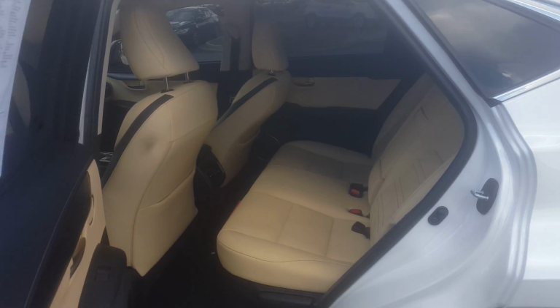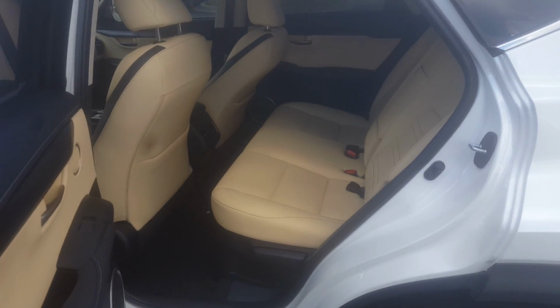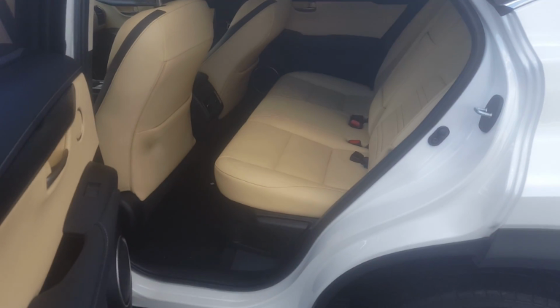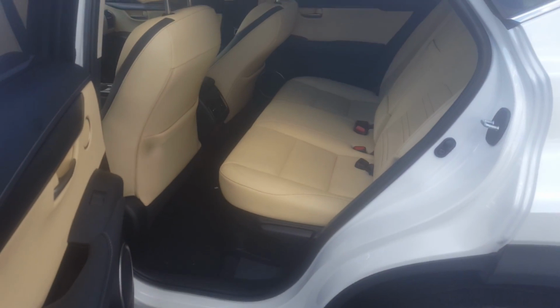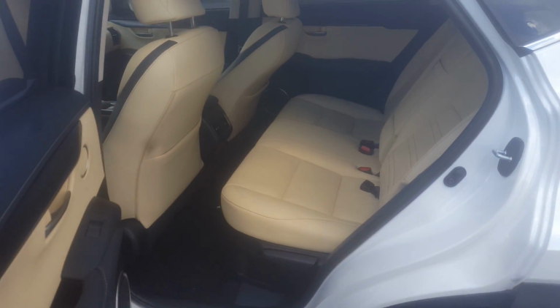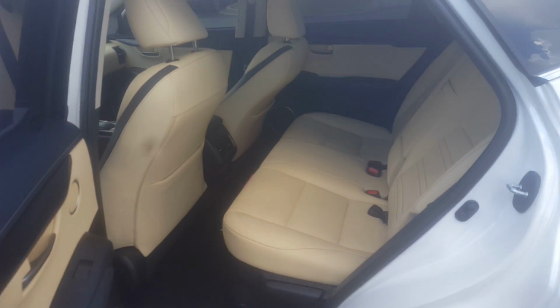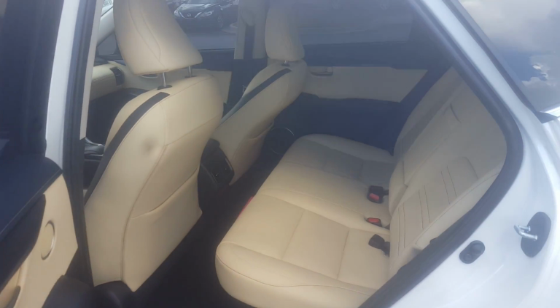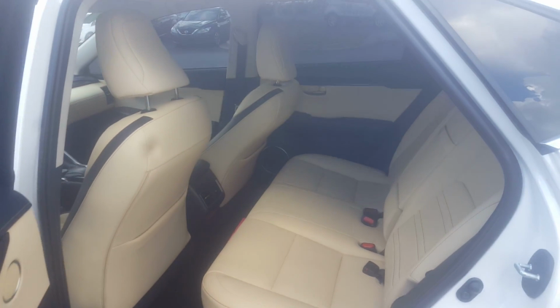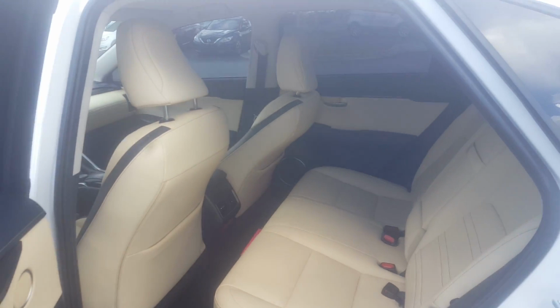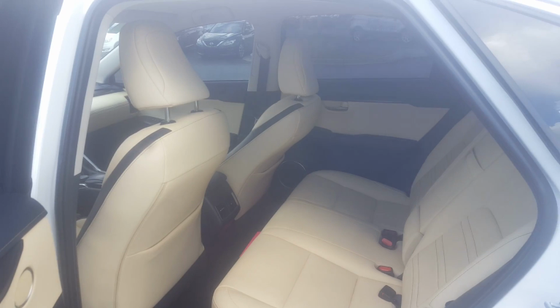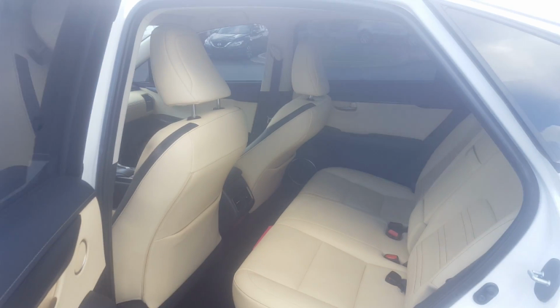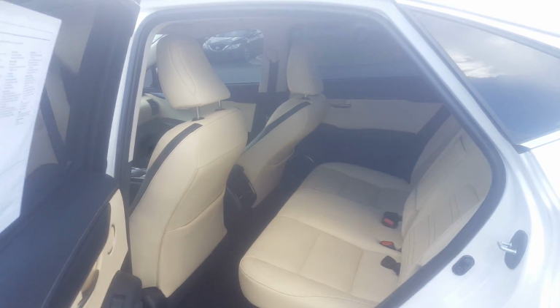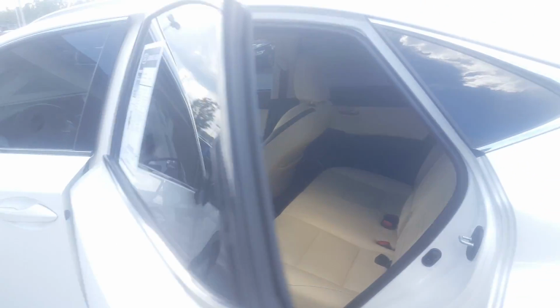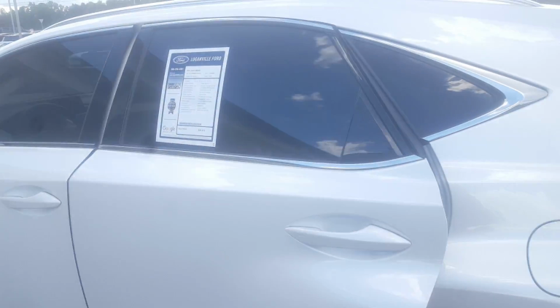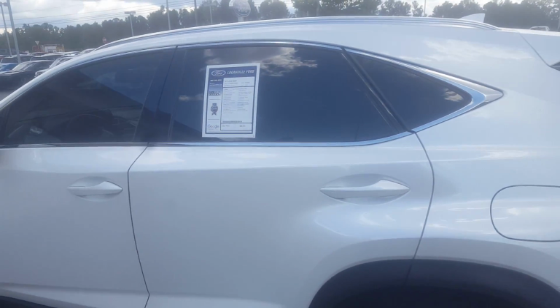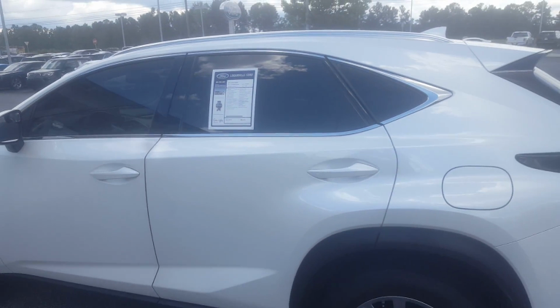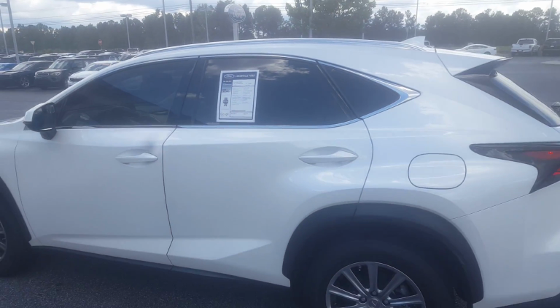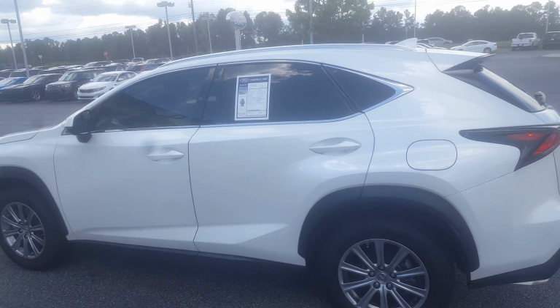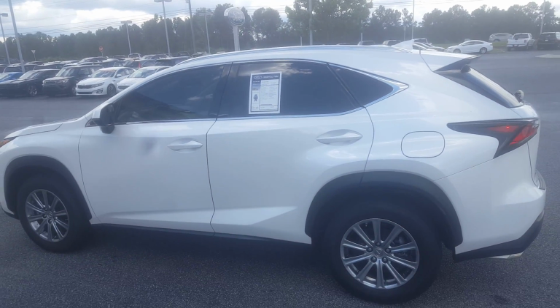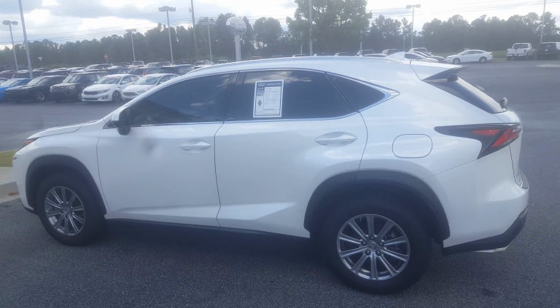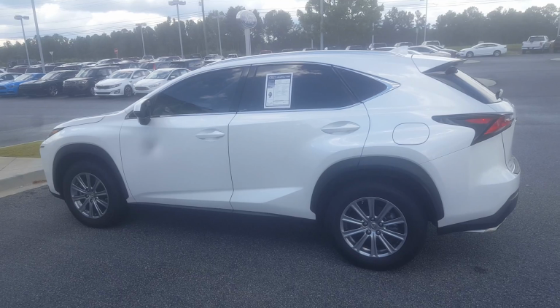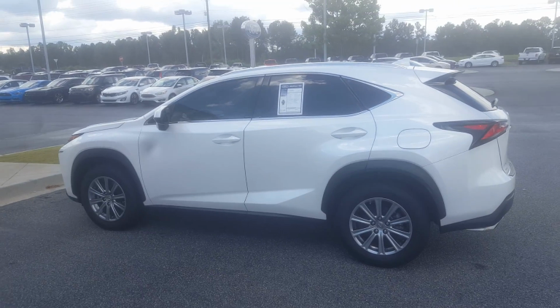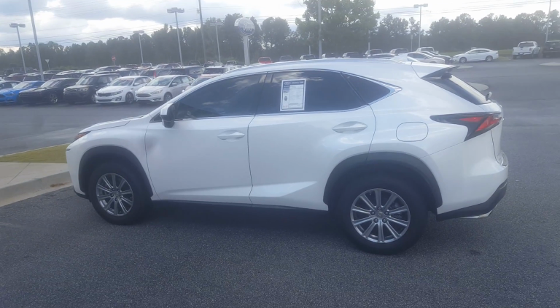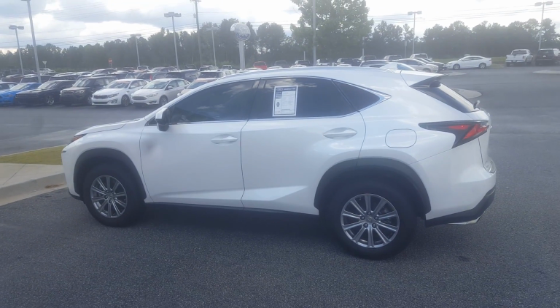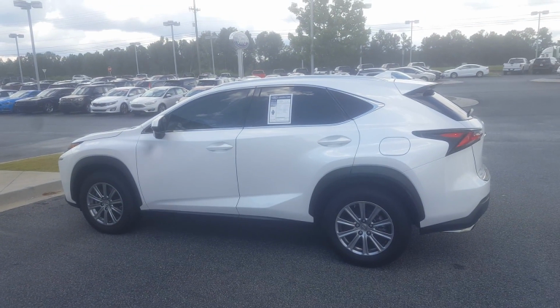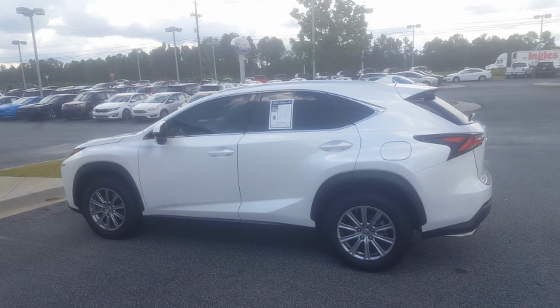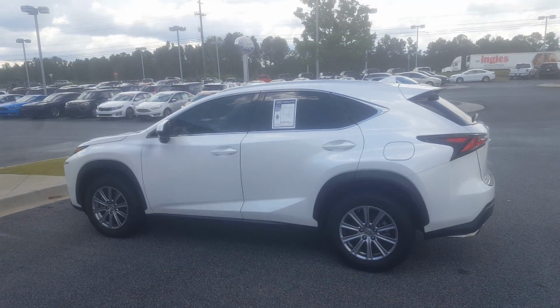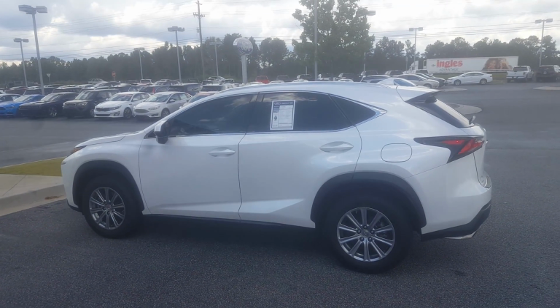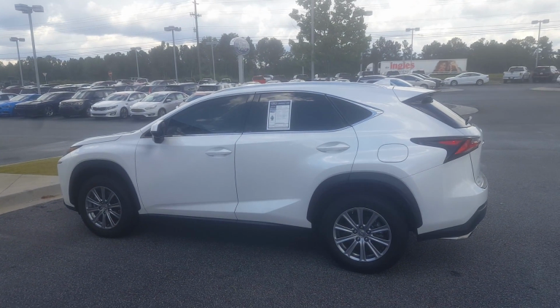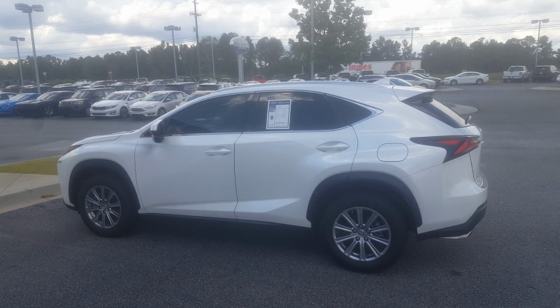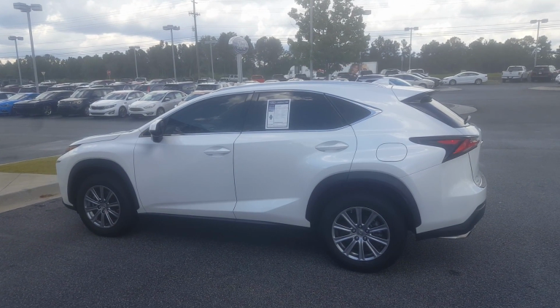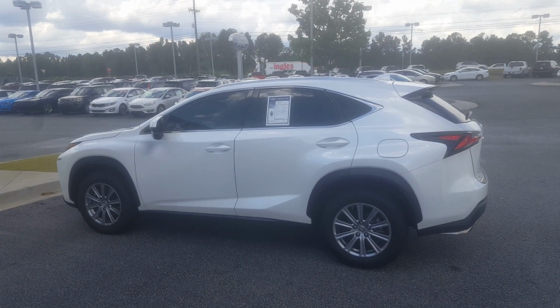I look forward to meeting you tomorrow night when we're doing an appraisal on your vehicle and showing you several finance options. If you have any questions, please give me a call — Skip Jackson at Loganville Ford, 678-578-9390. Thanks.